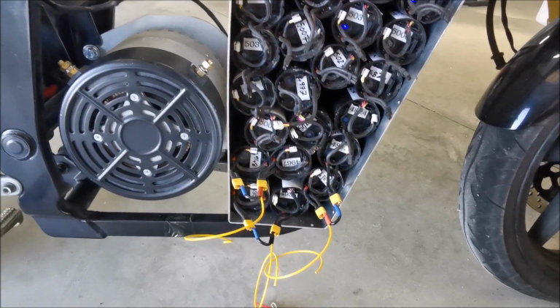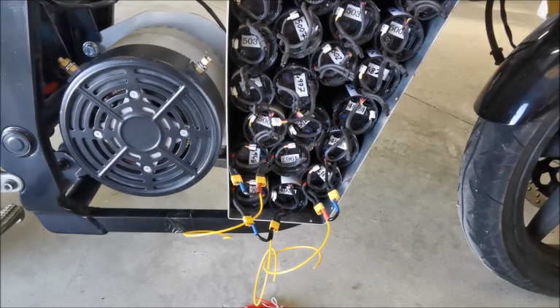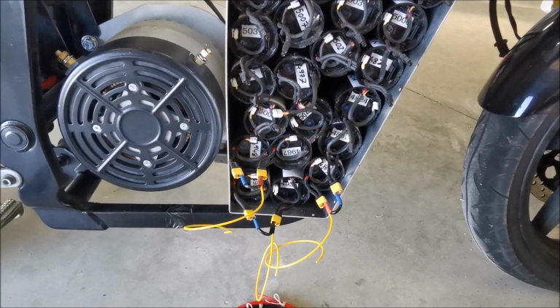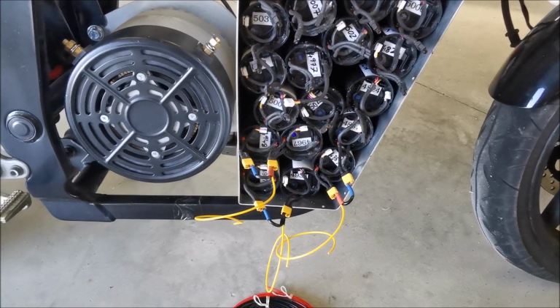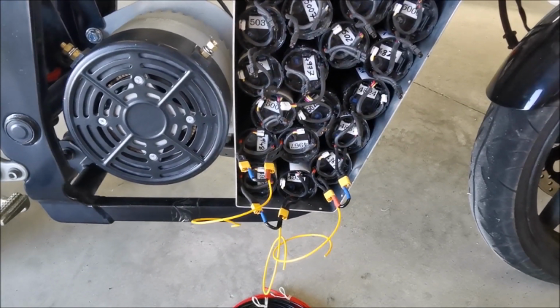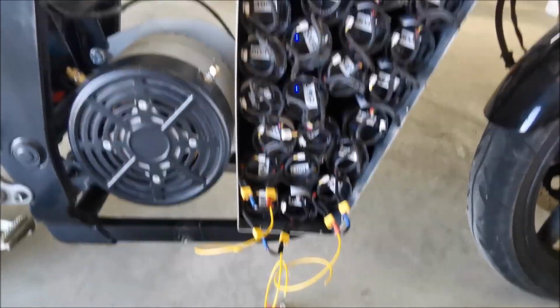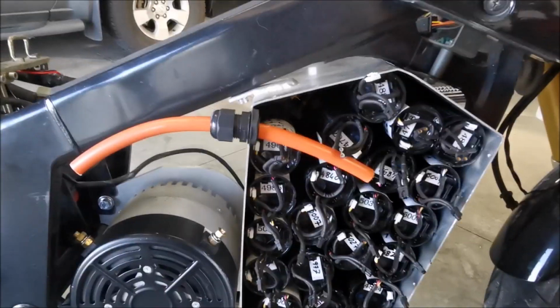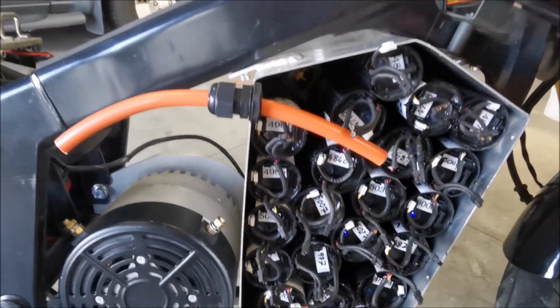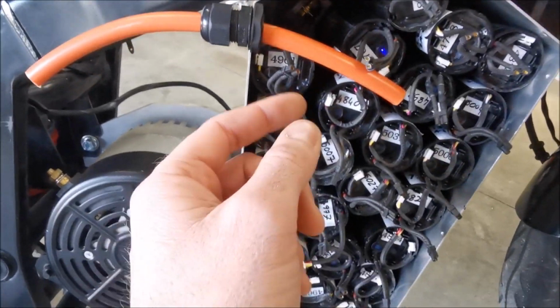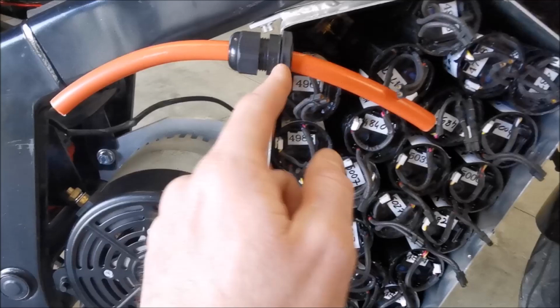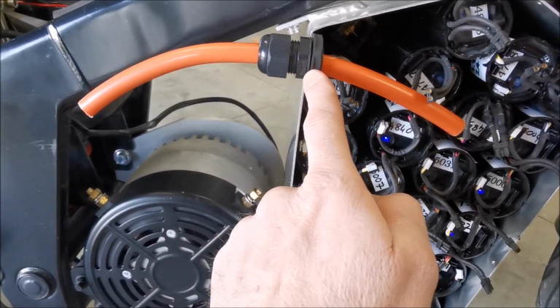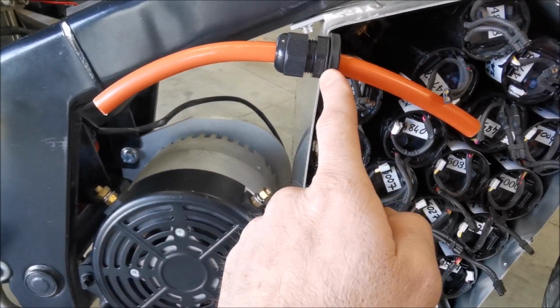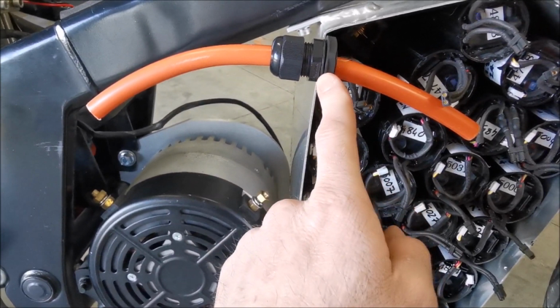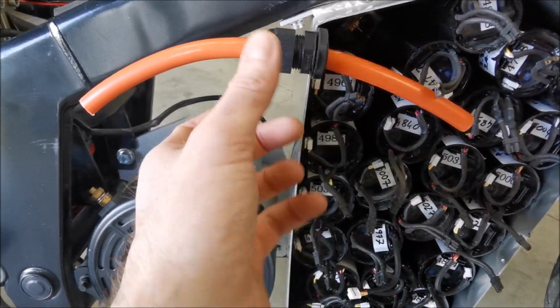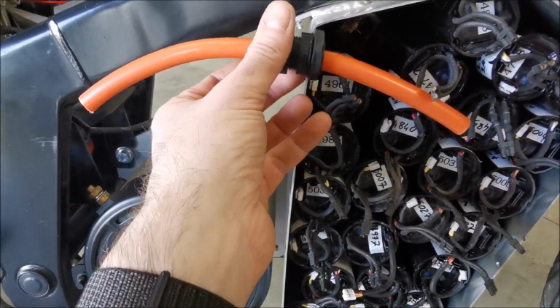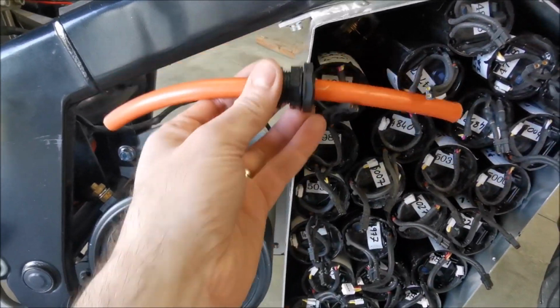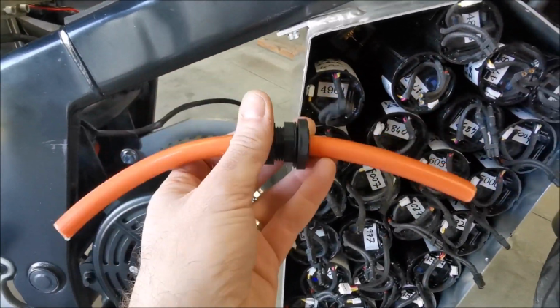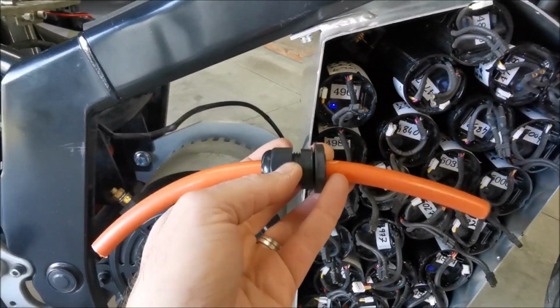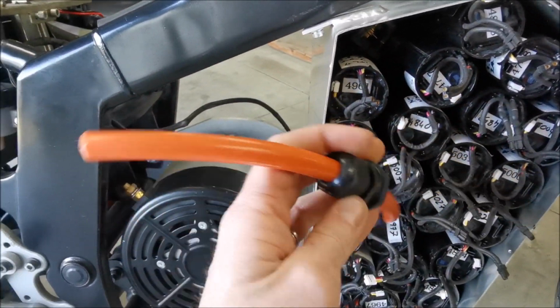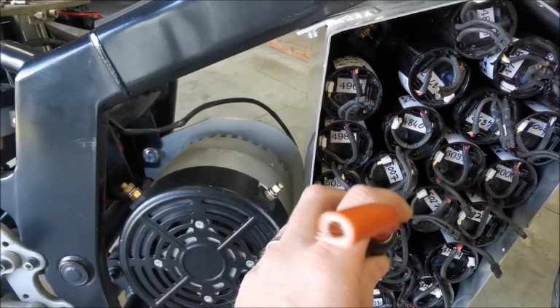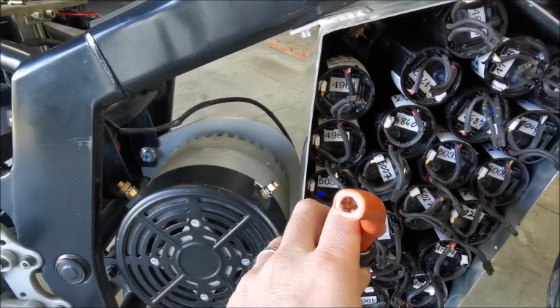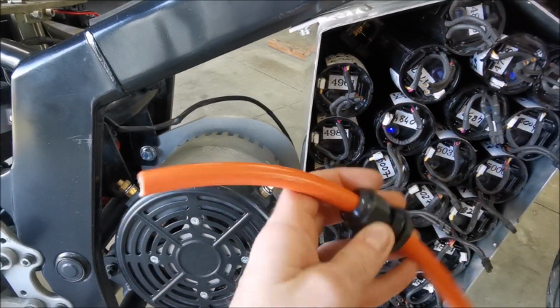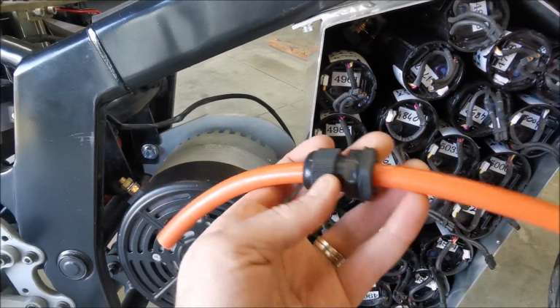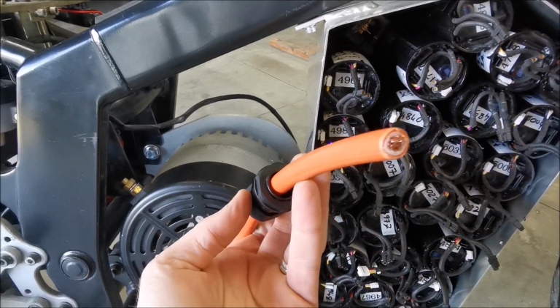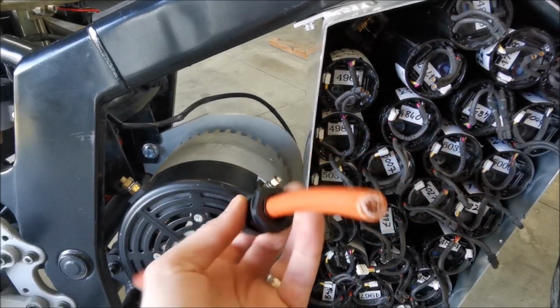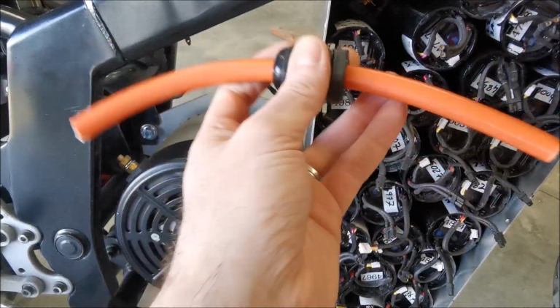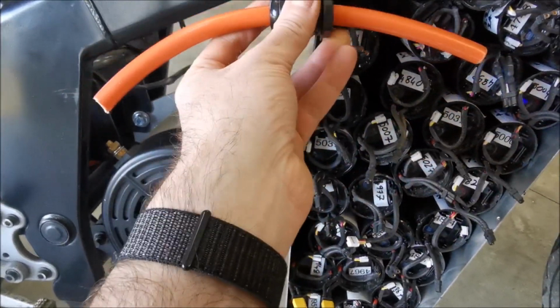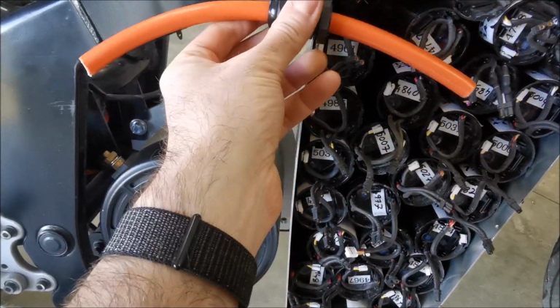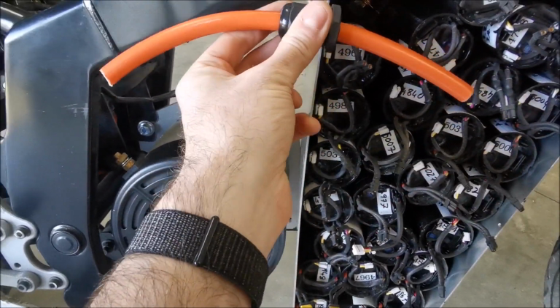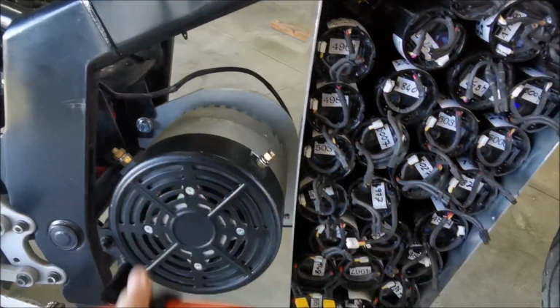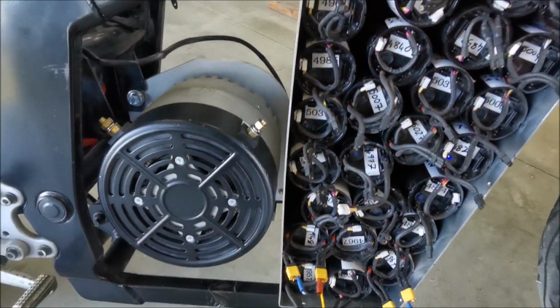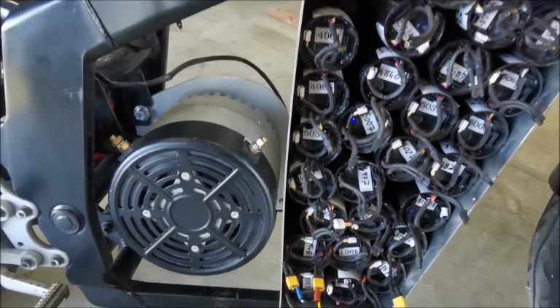In terms of getting out of the box, I think a couple of IP68 glands with some 35mm cable is going to be the way to do it.